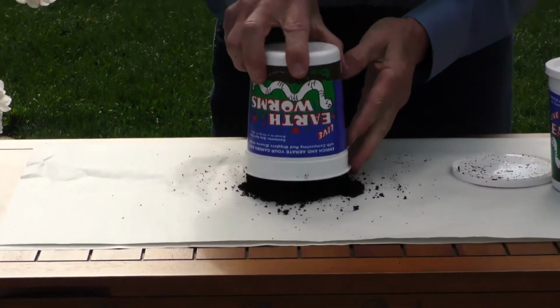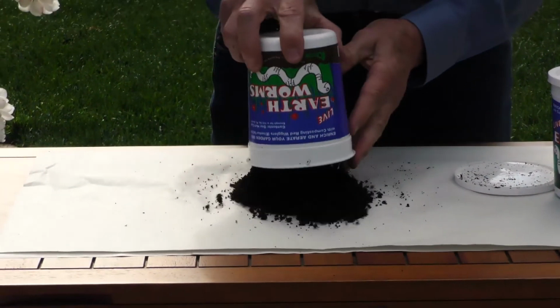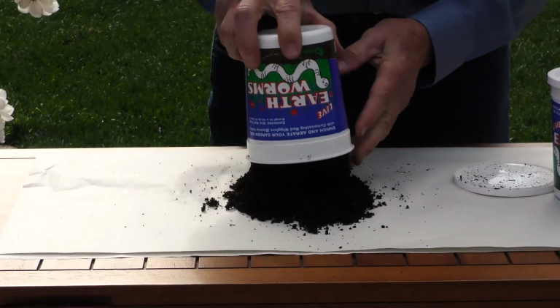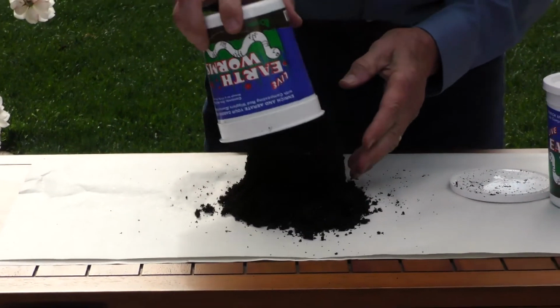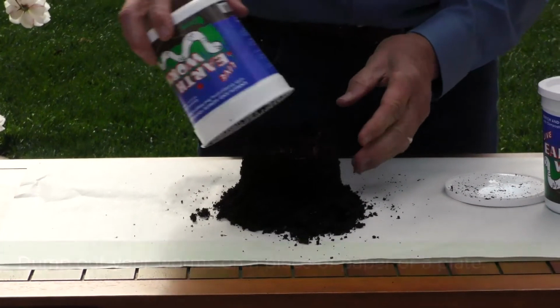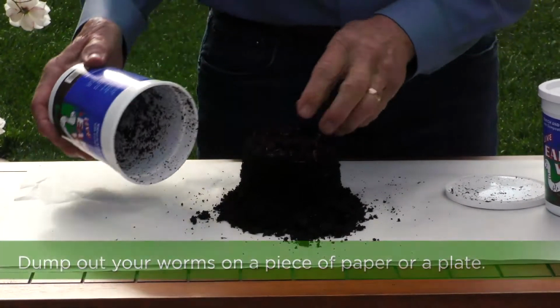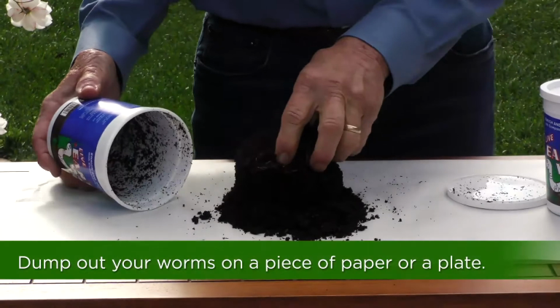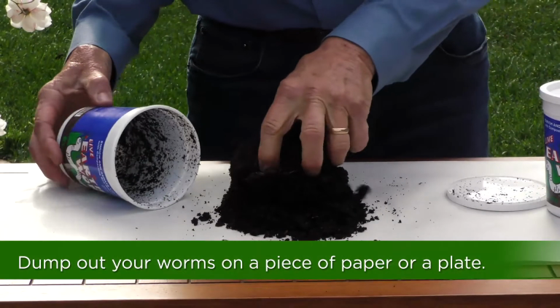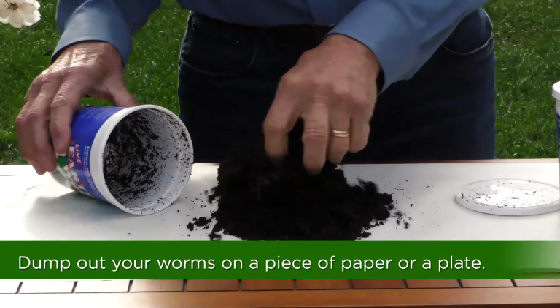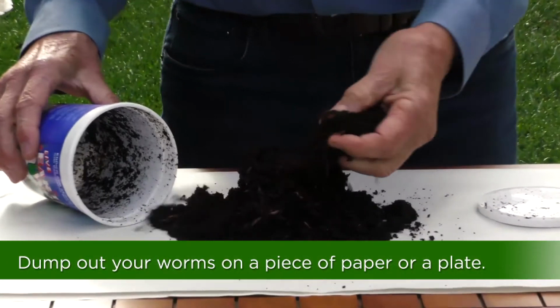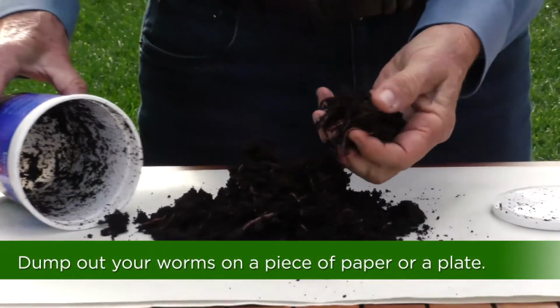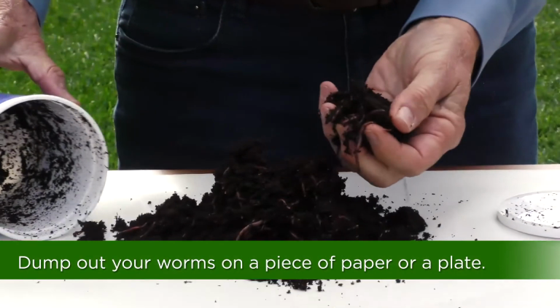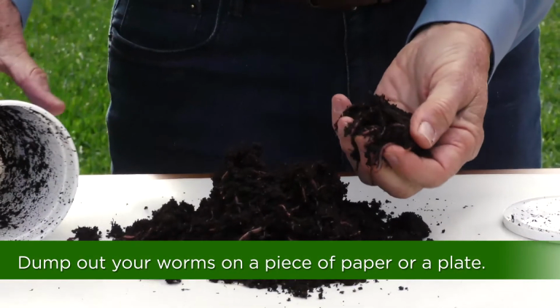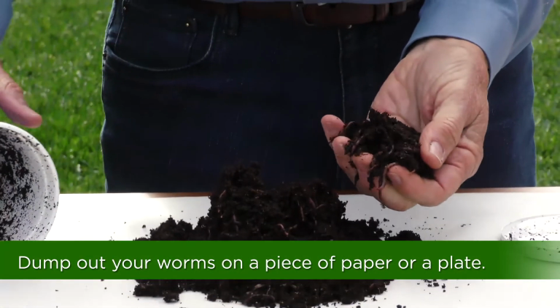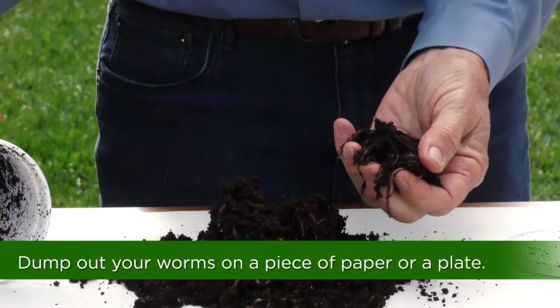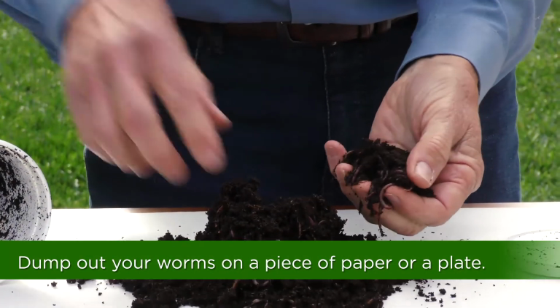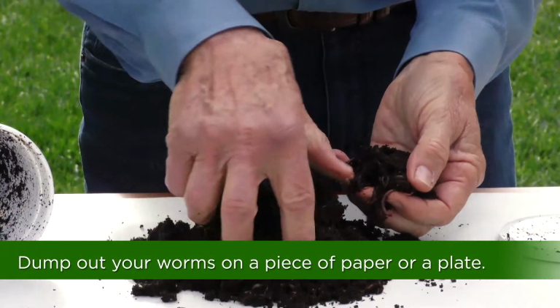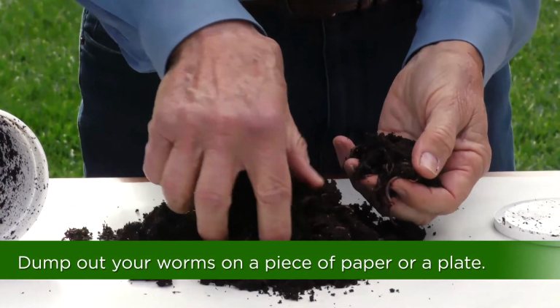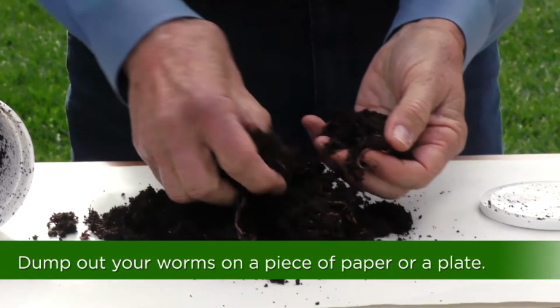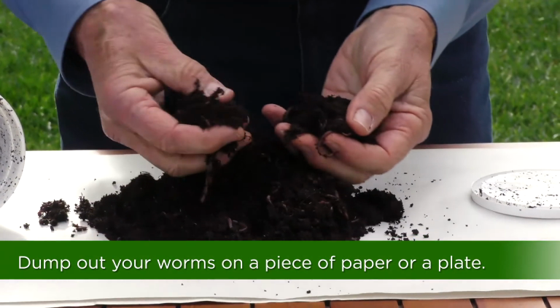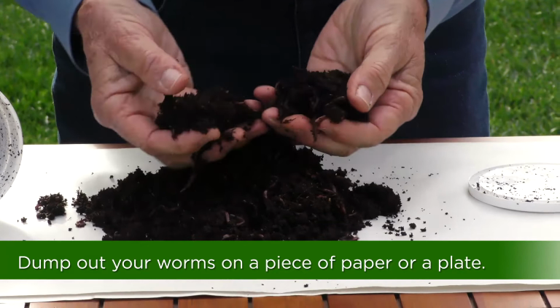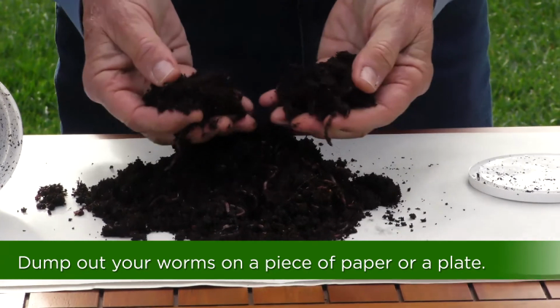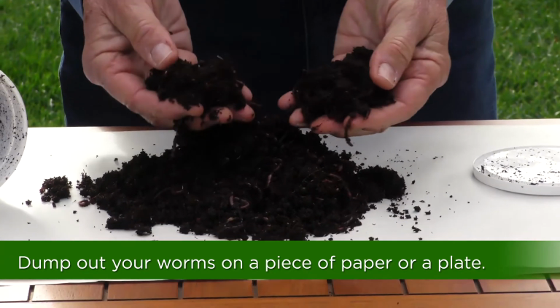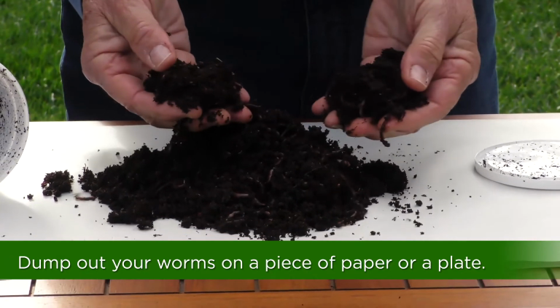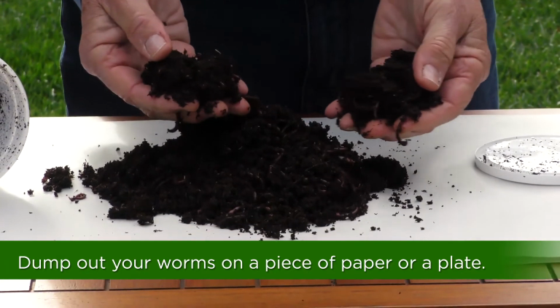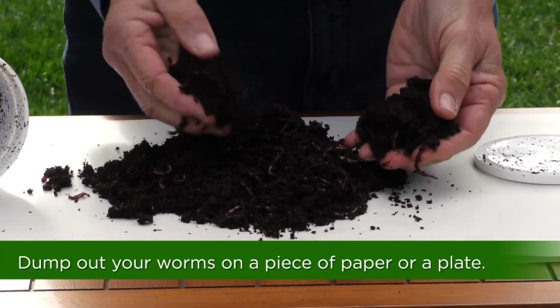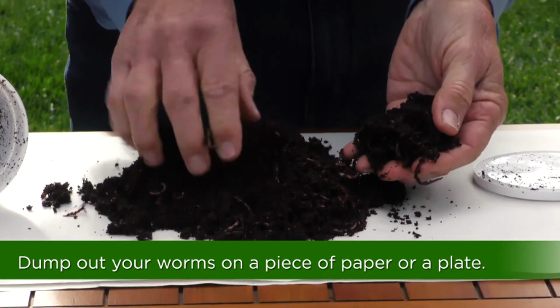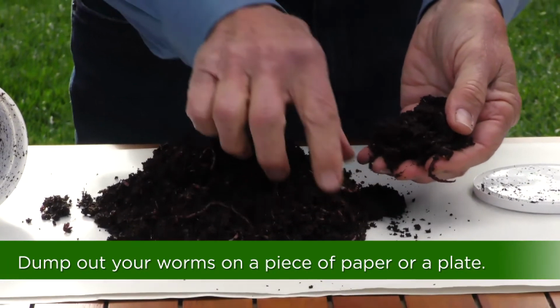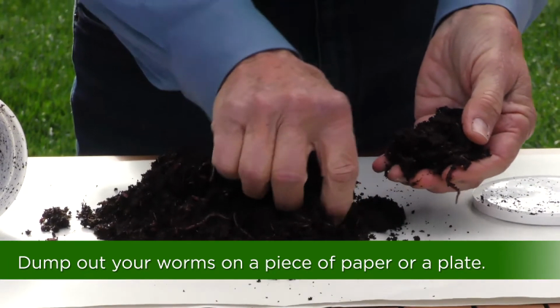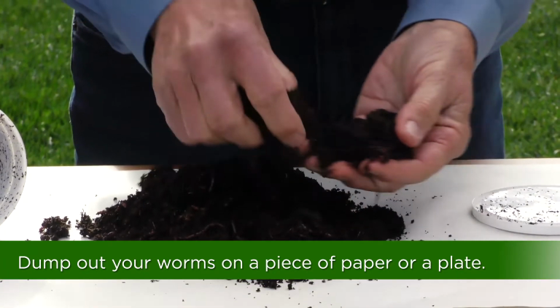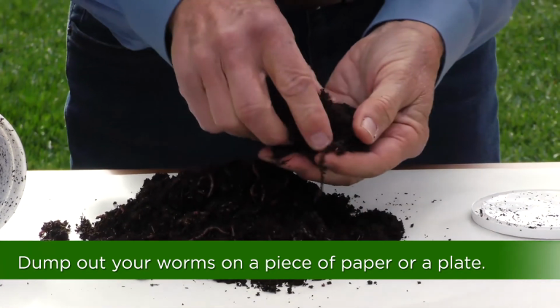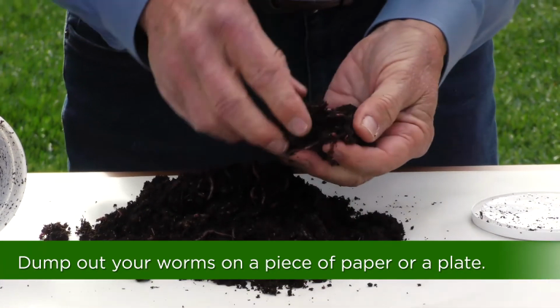So when you bring them home, you can just dump them out. You won't see any worms in the cup when you open it at first because the worms all go to the bottom. So when you dump it out, you'll see all the worms at the bottom like this.